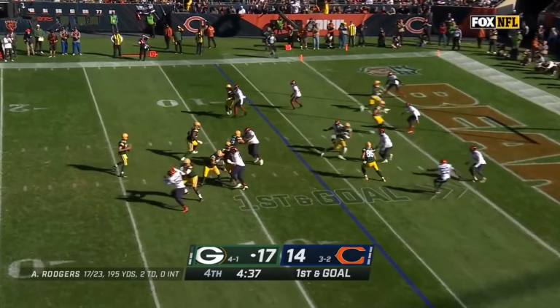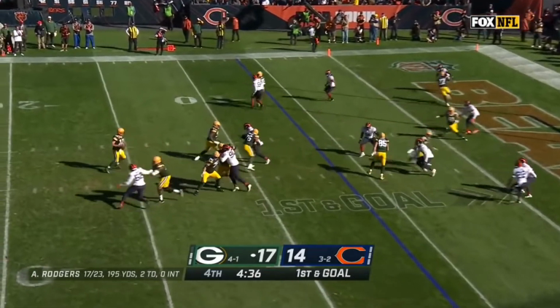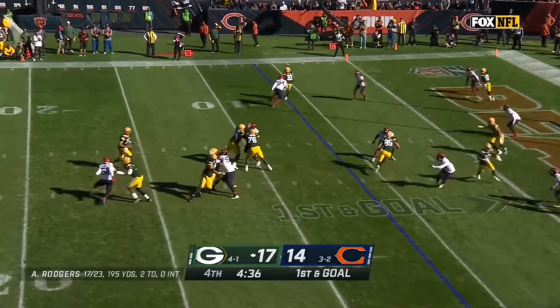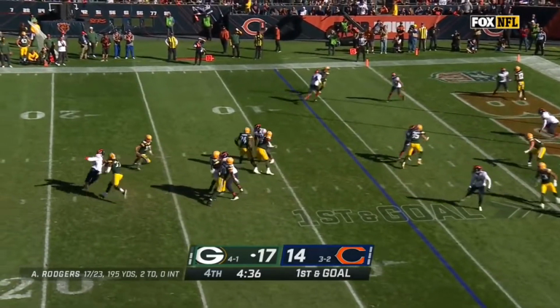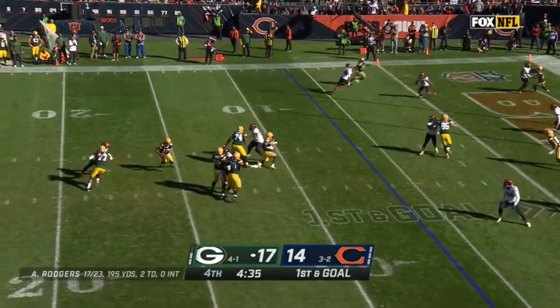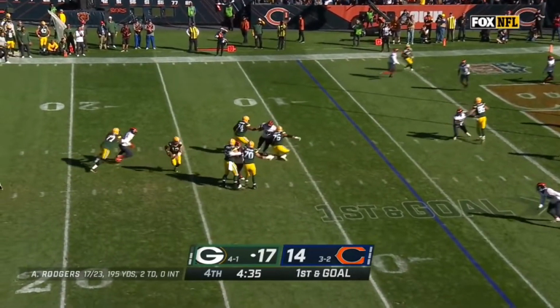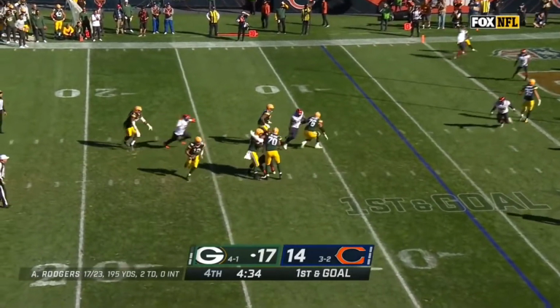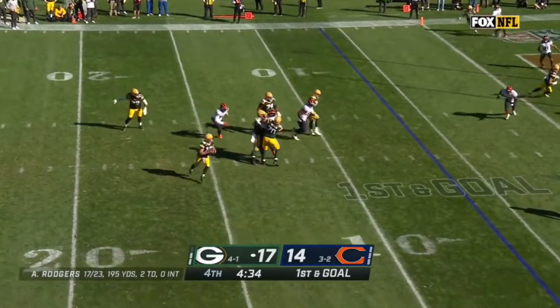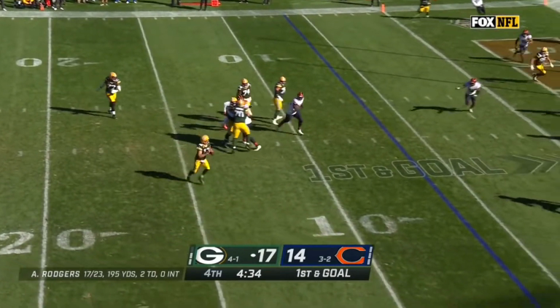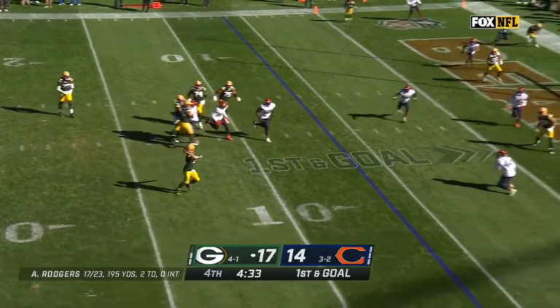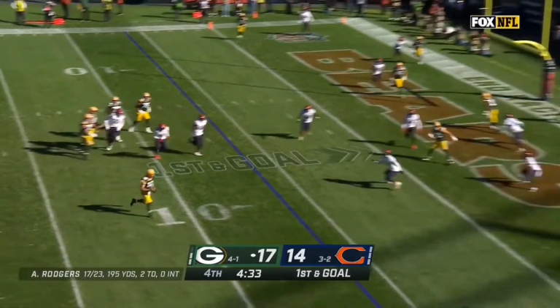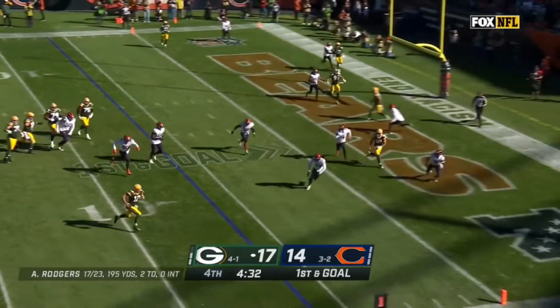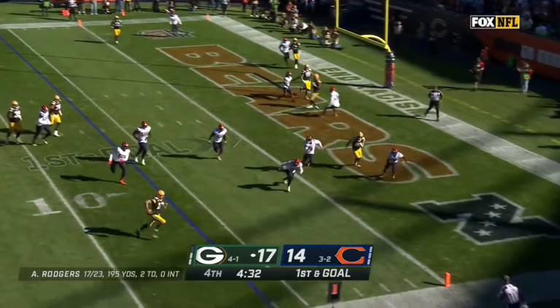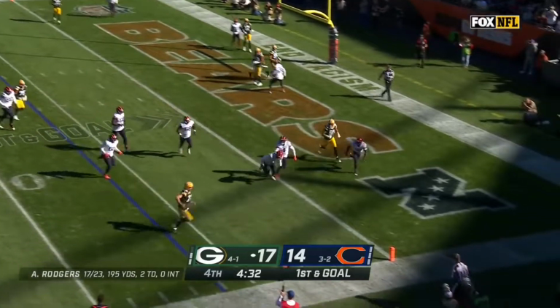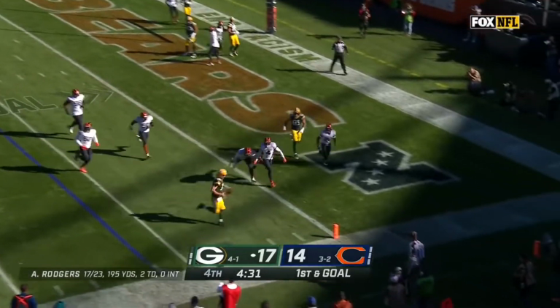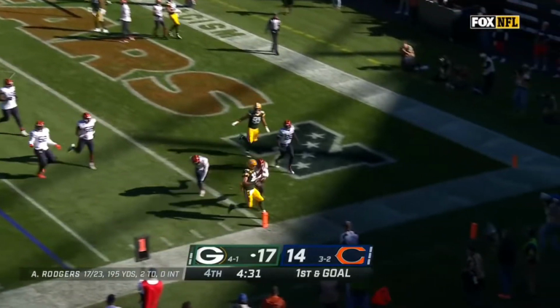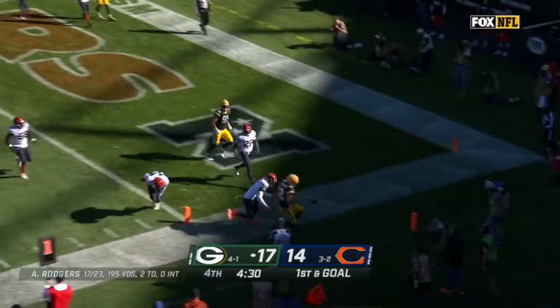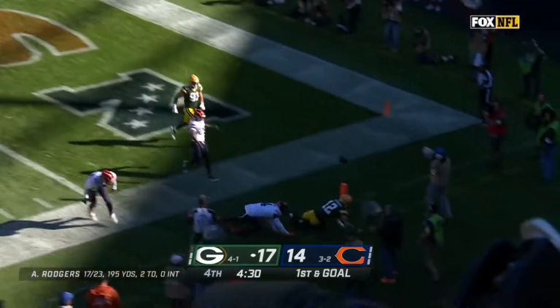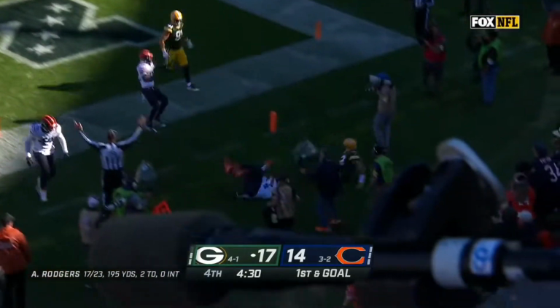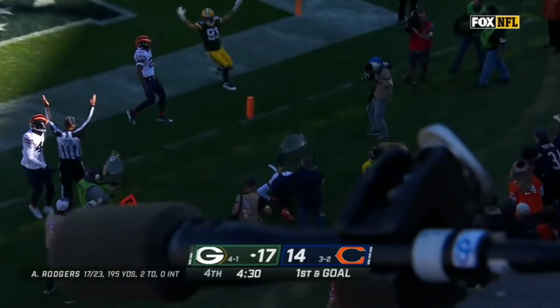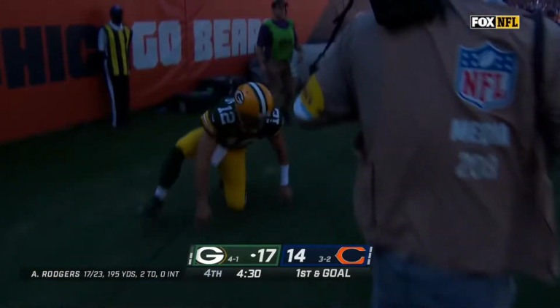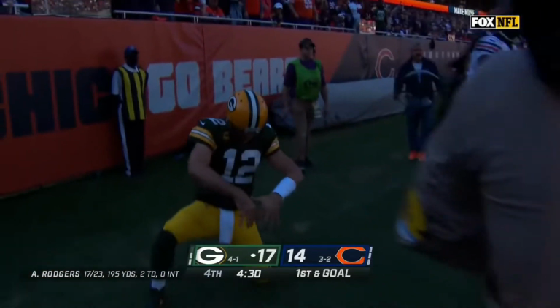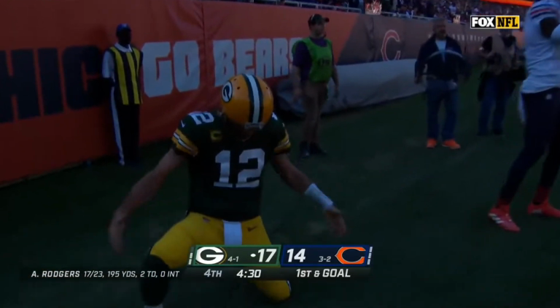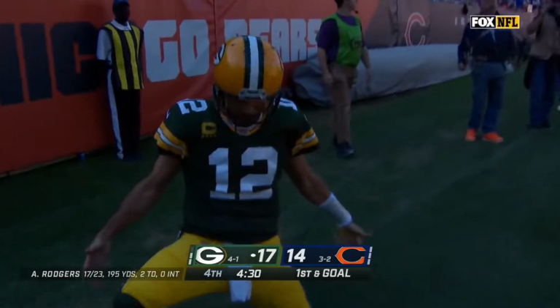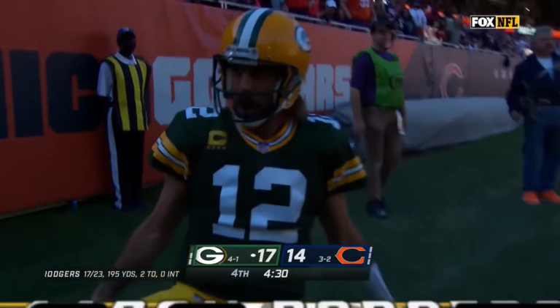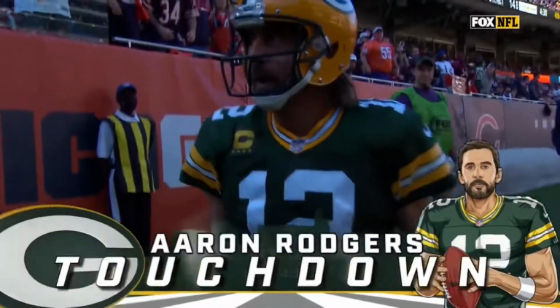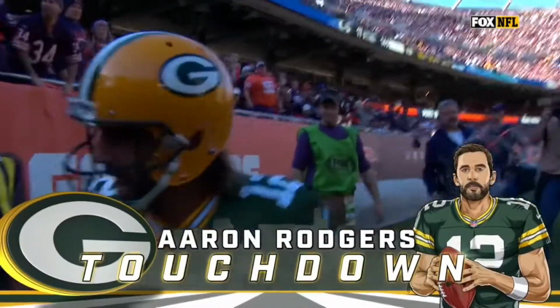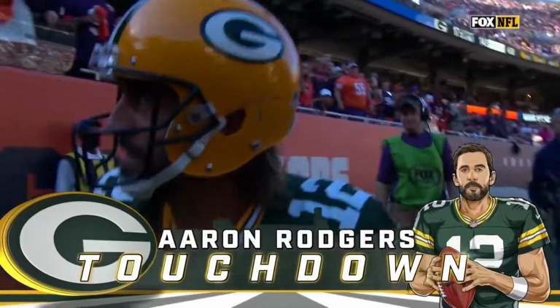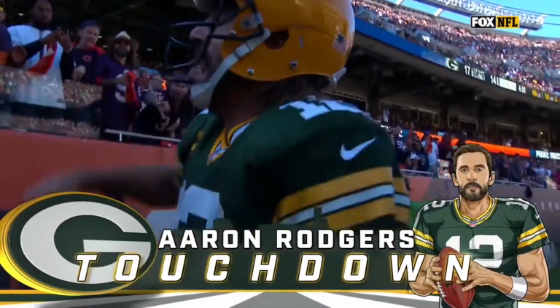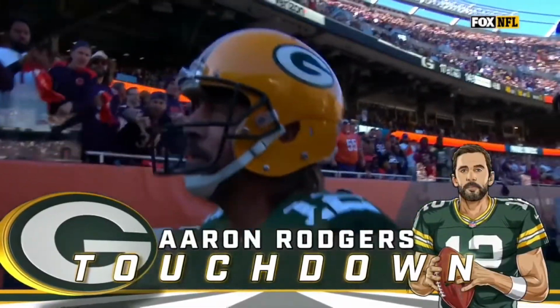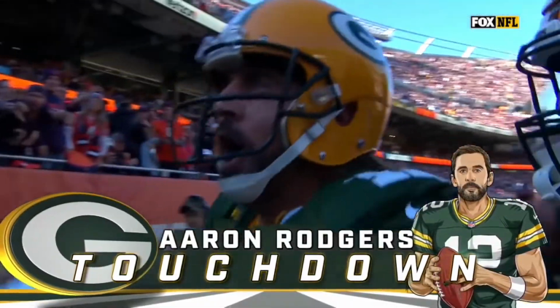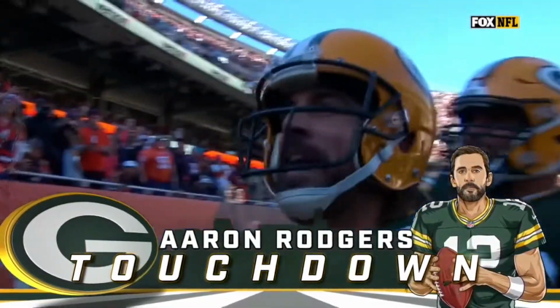Rogers snaps it quick. Pressure coming — scrambles to his right. Pumps and runs. Aaron Rodgers is inside the pylon. Touchdown, Packers. It's Rogers running for the score.